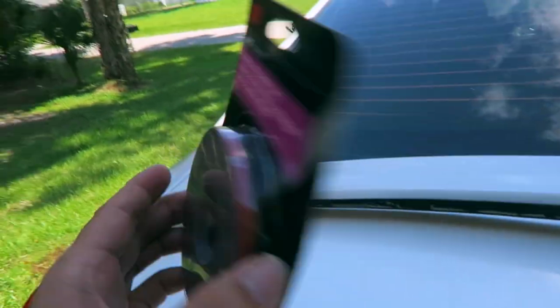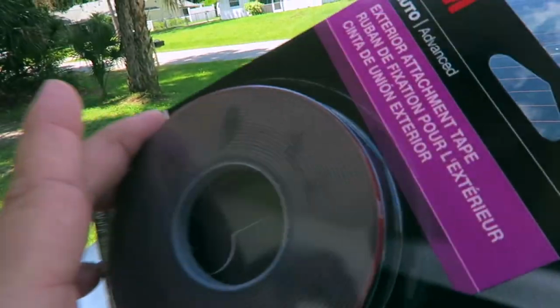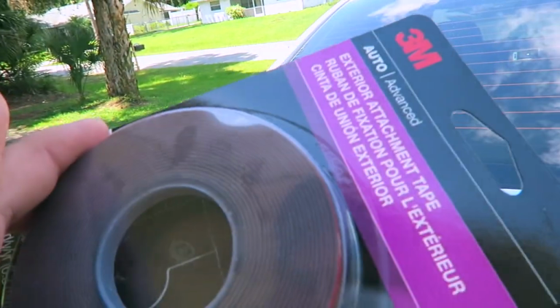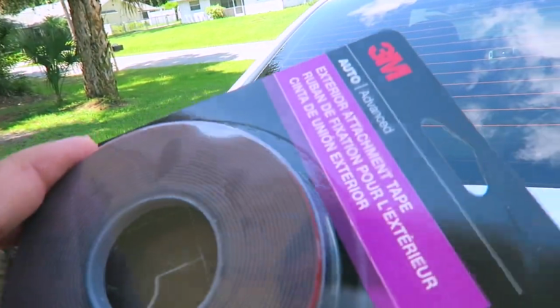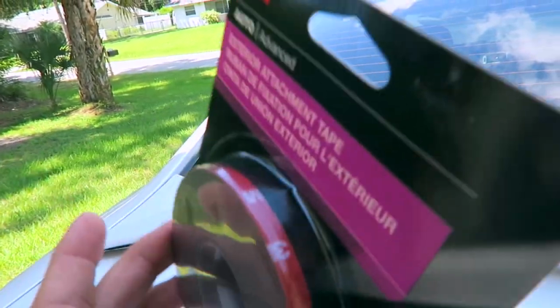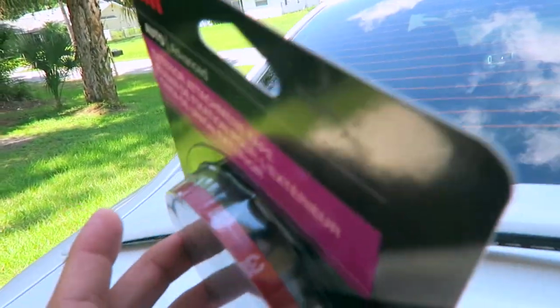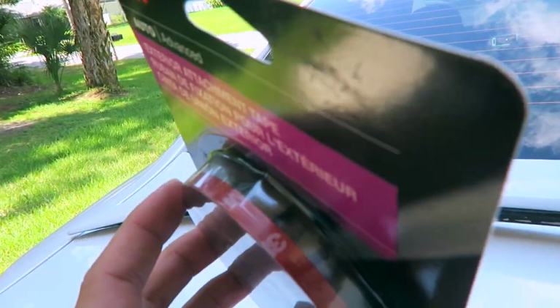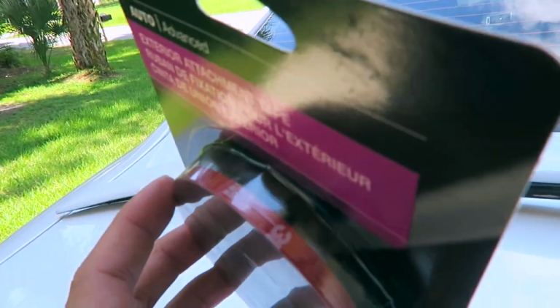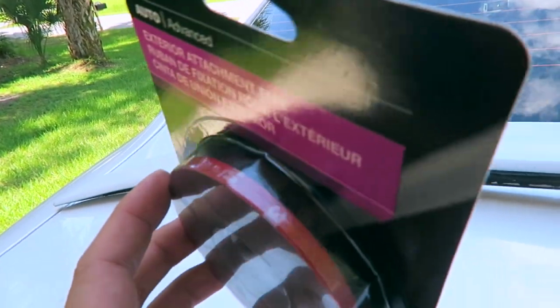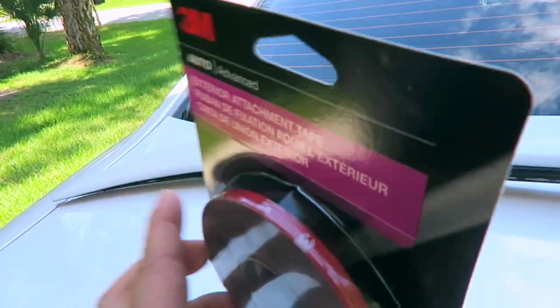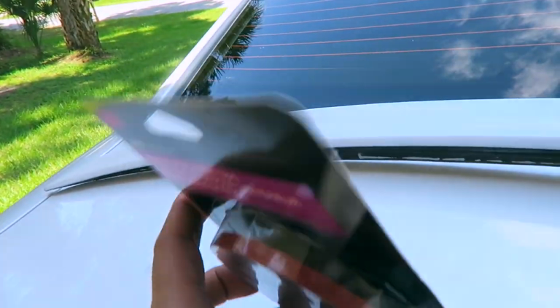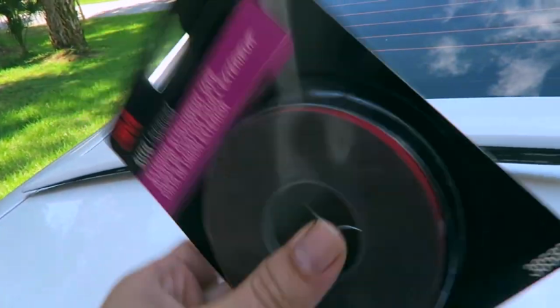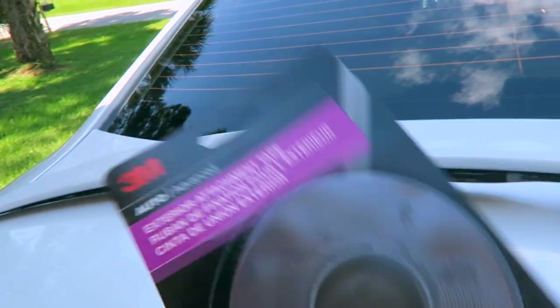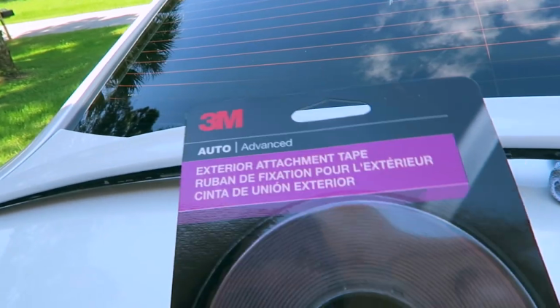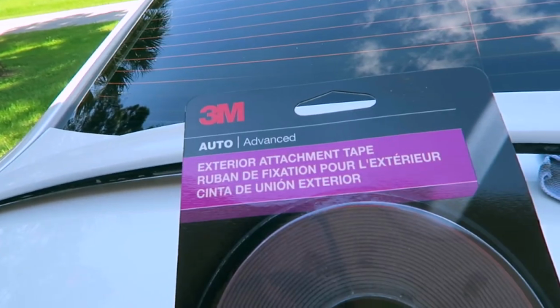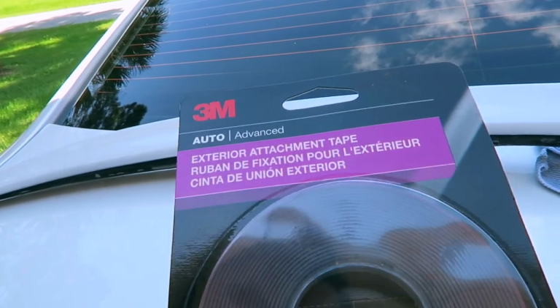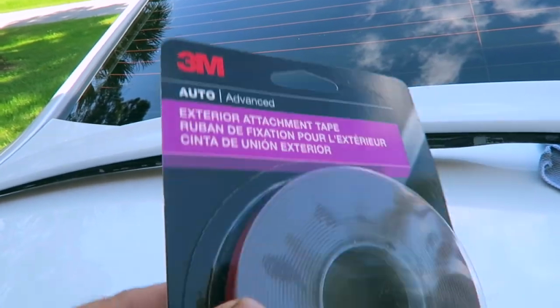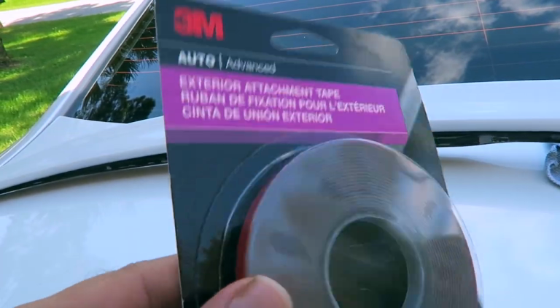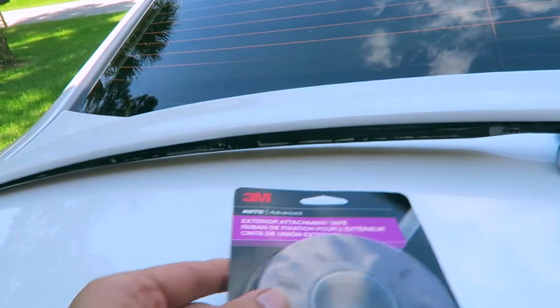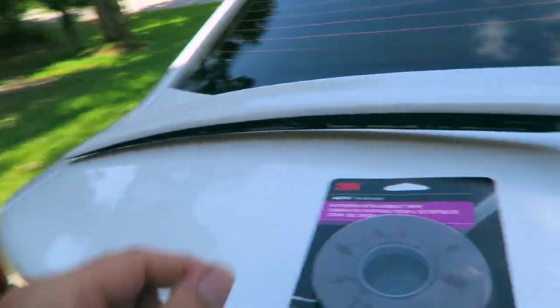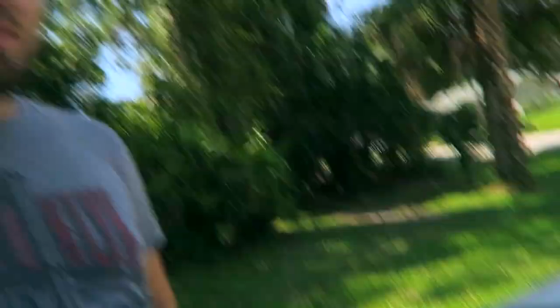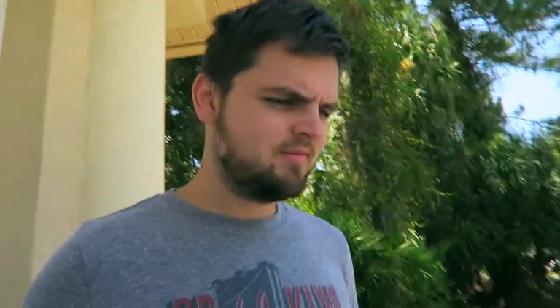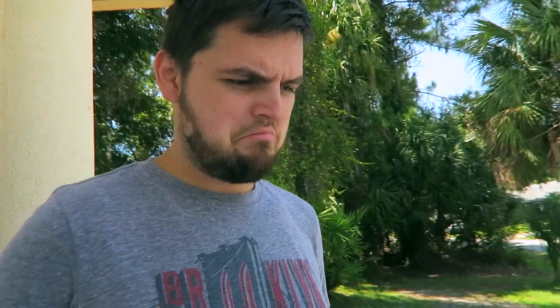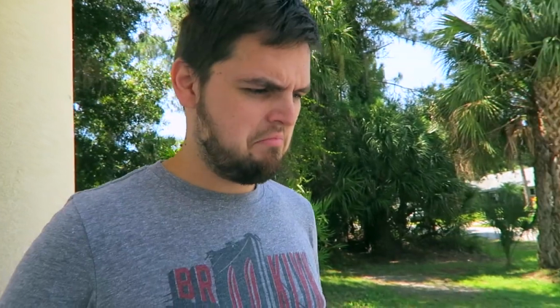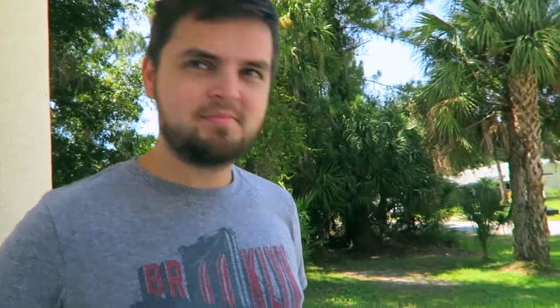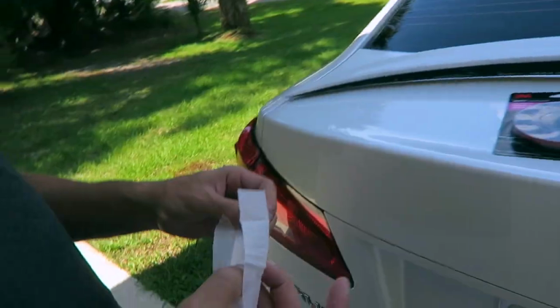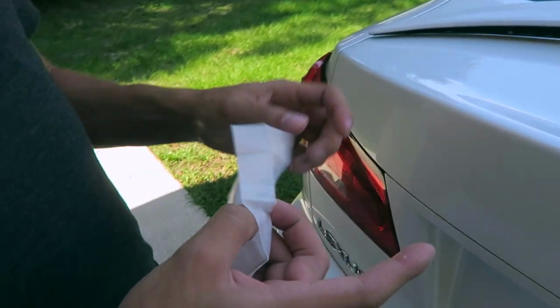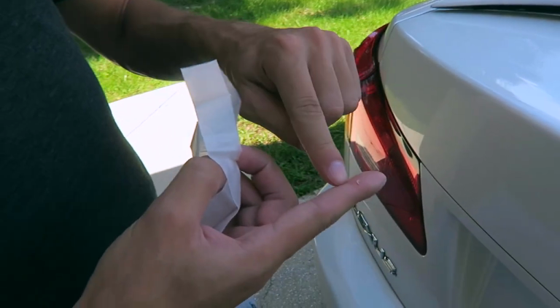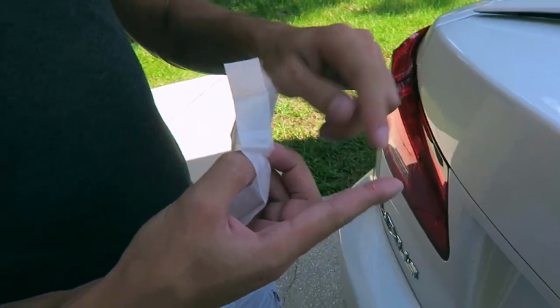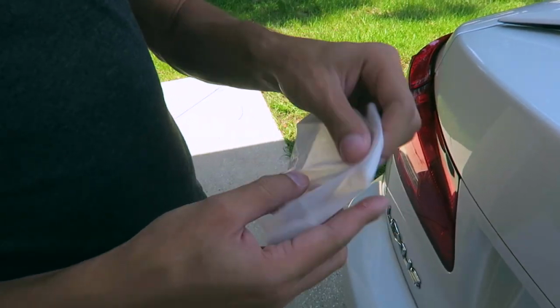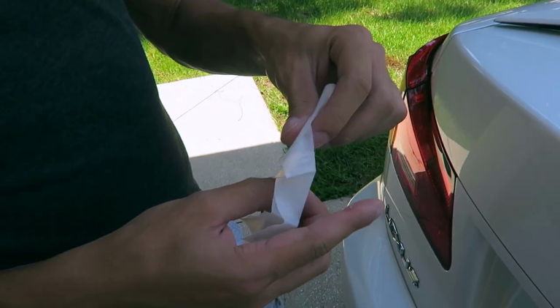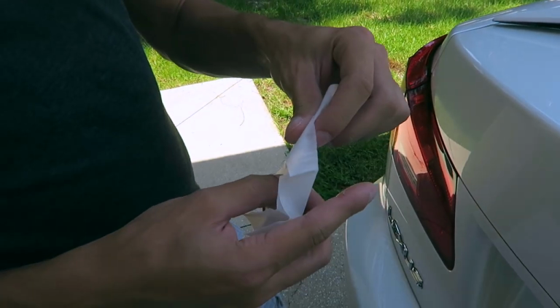Whoa, nice — that's exactly what I was talking about. Perfect tape, dude. Are you sure that will even hold? Yeah, what do you mean? It's 3M.